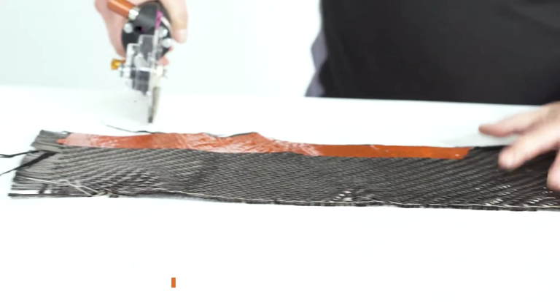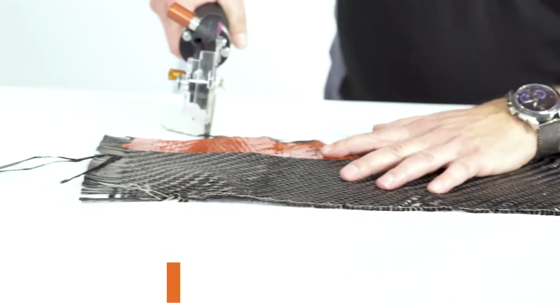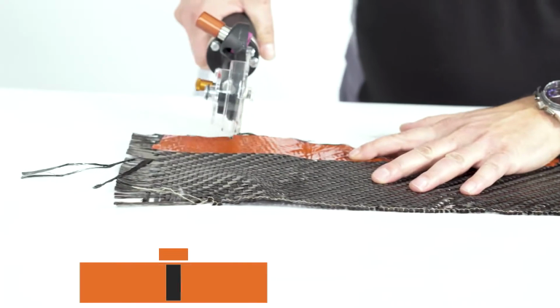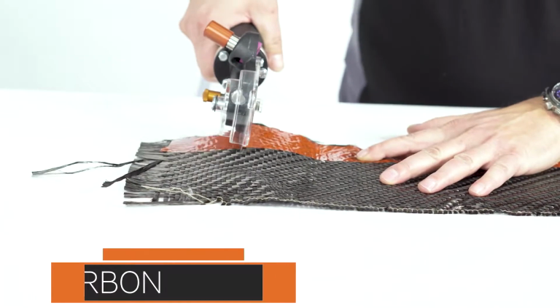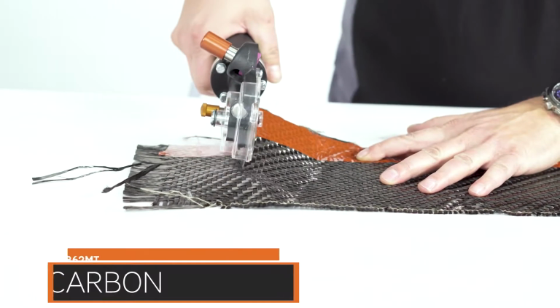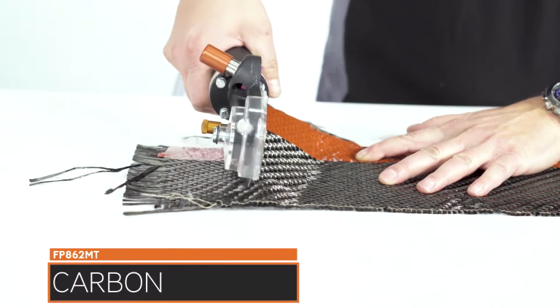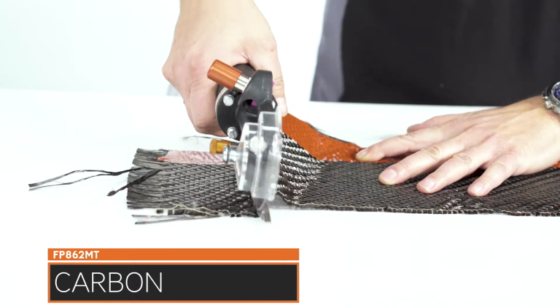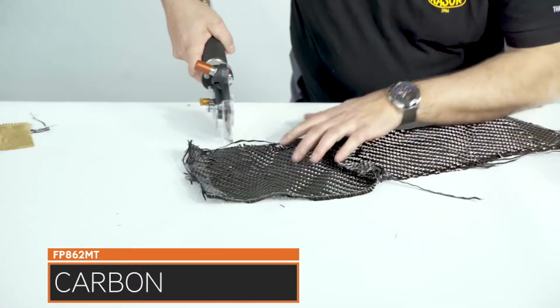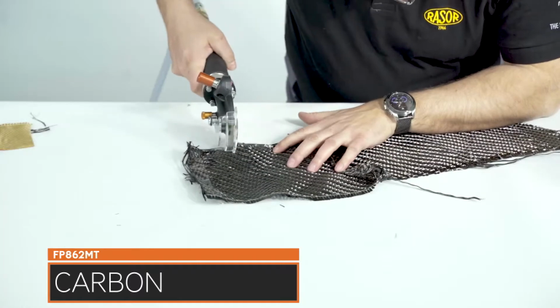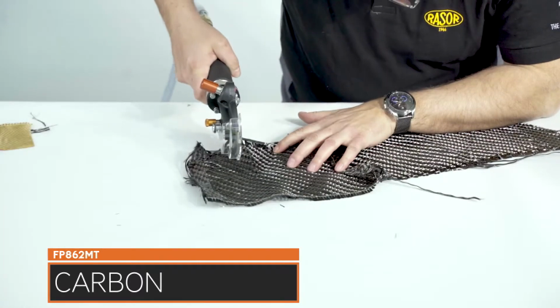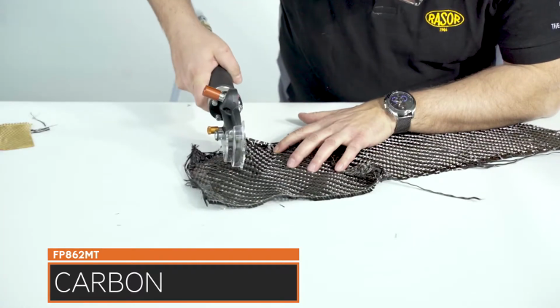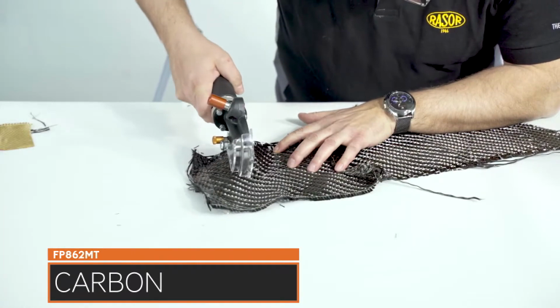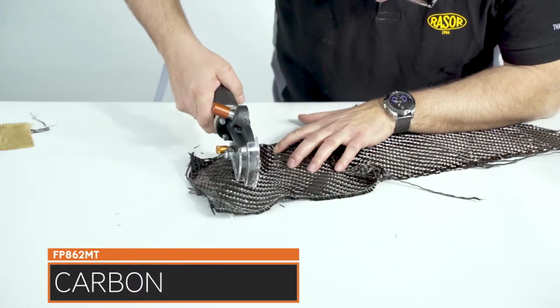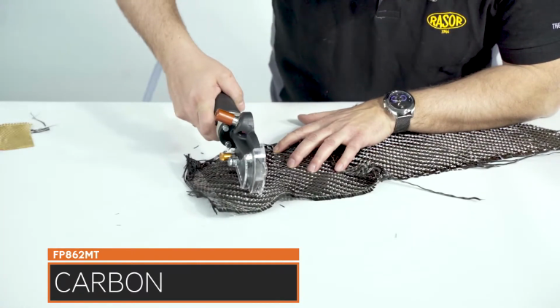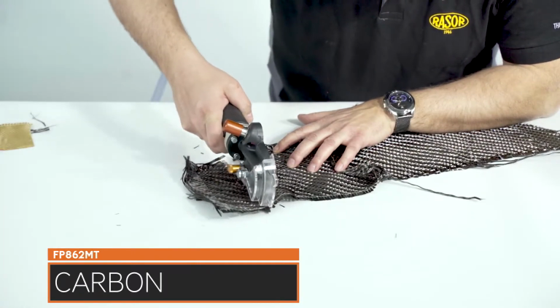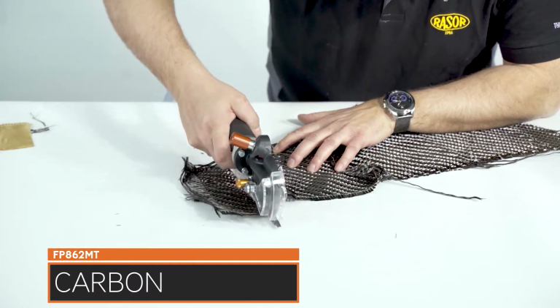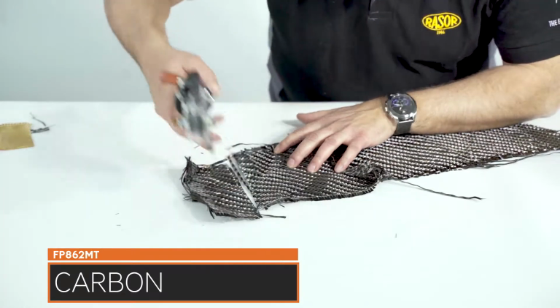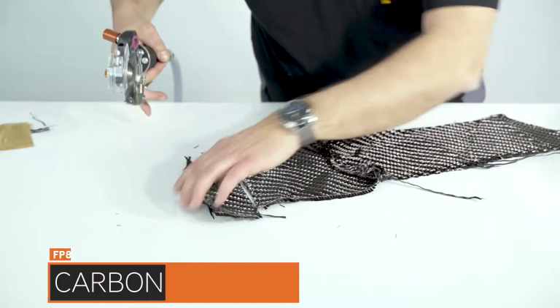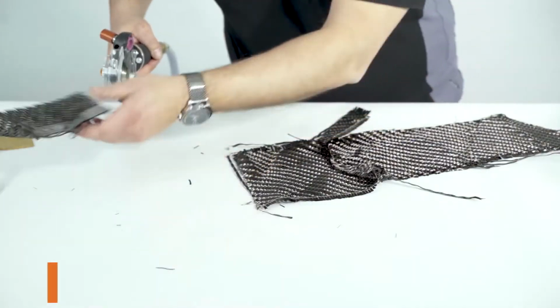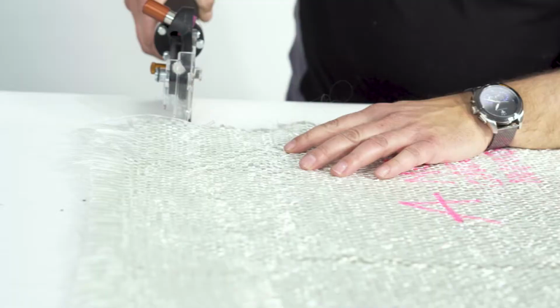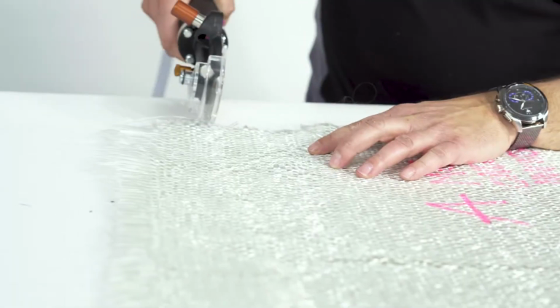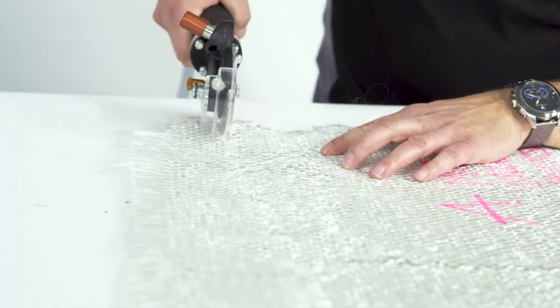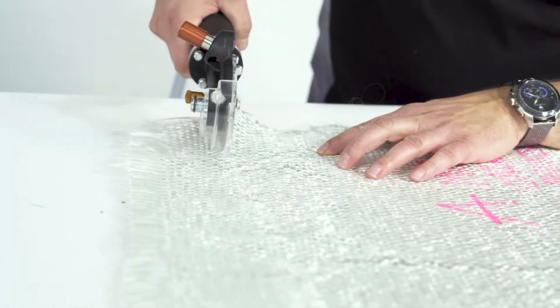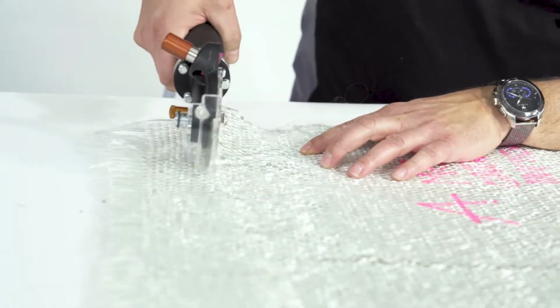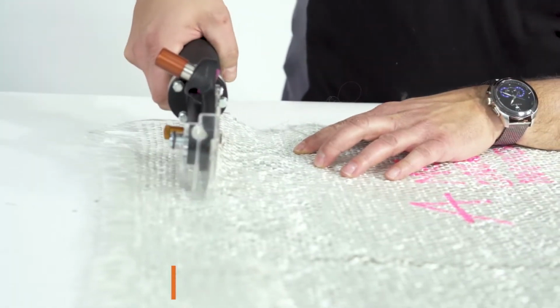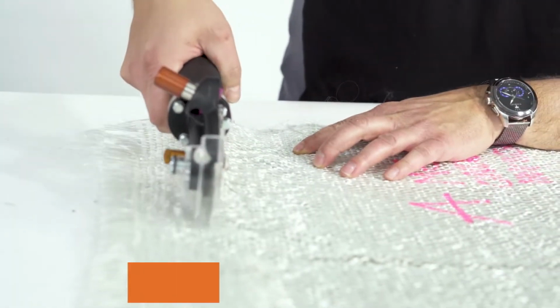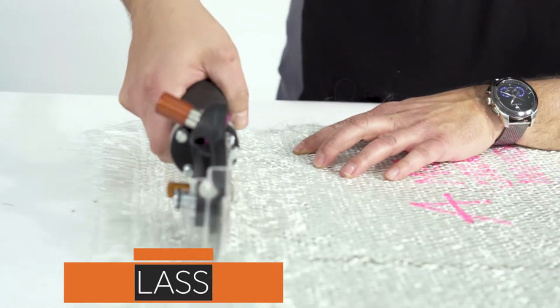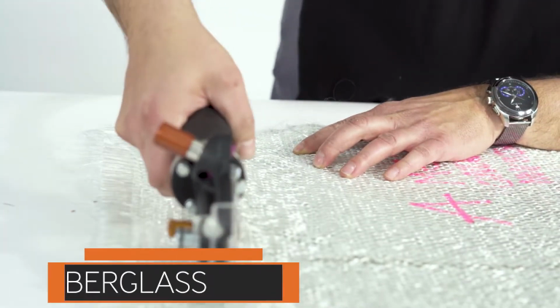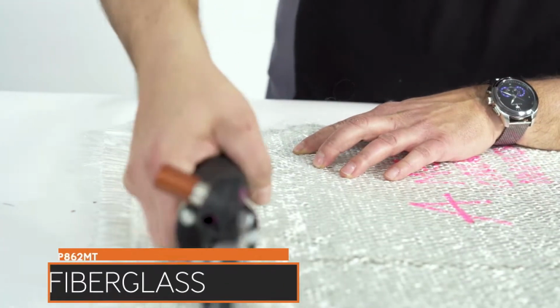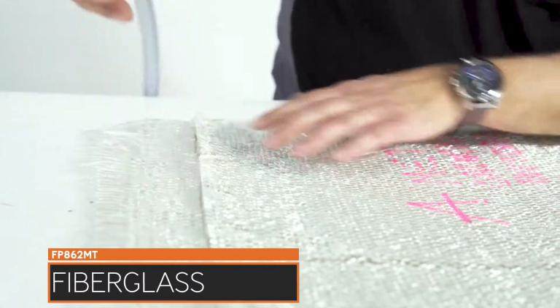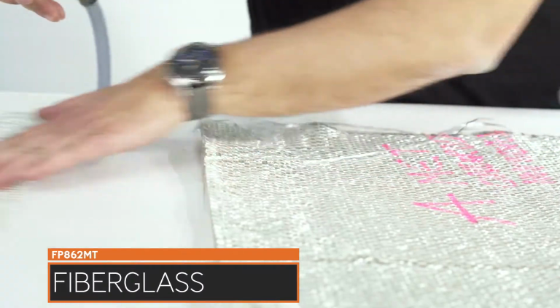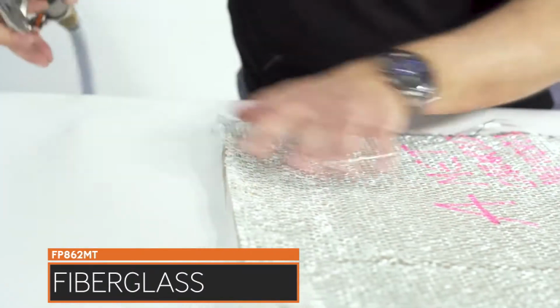The new turbine assures higher power and torque, reaching 400 watts, and warrants low maintenance and long durability. The new coupling gear in bronze and steel now reaches 1400 RPM for ultra-fast cuts.